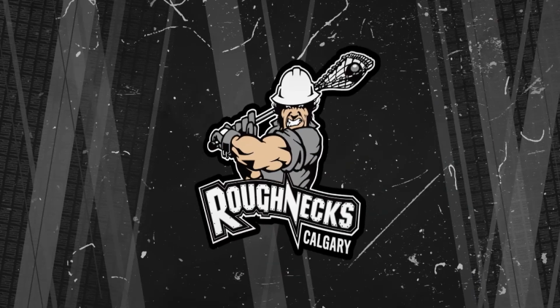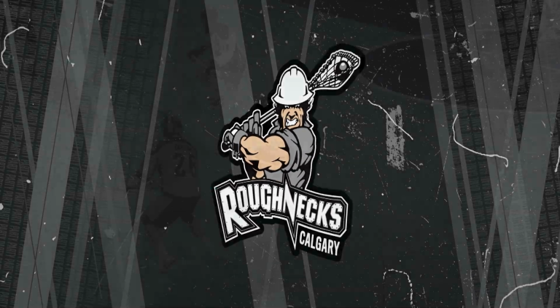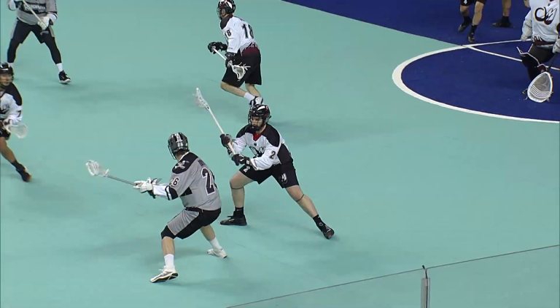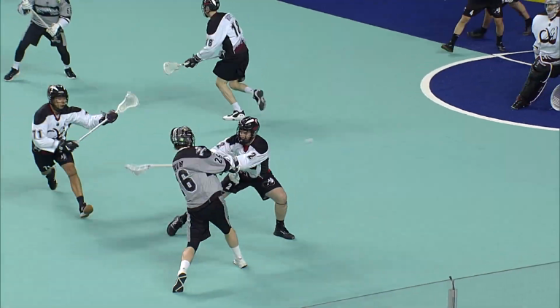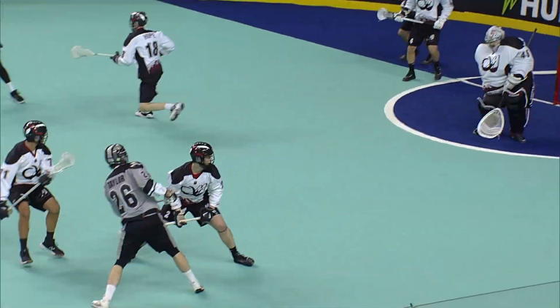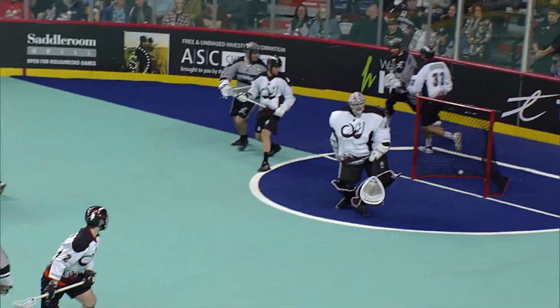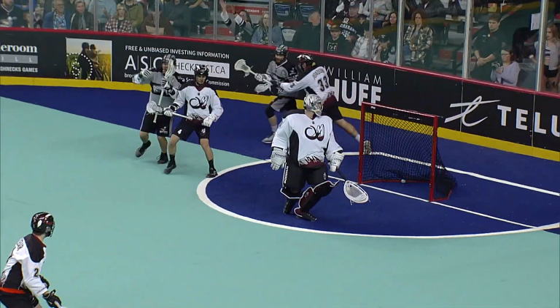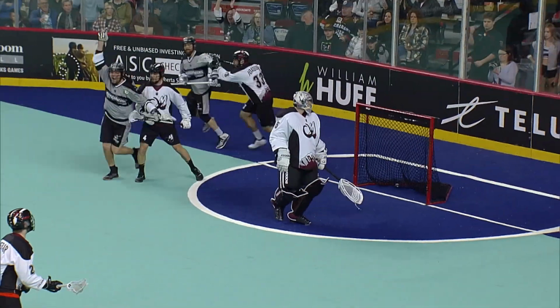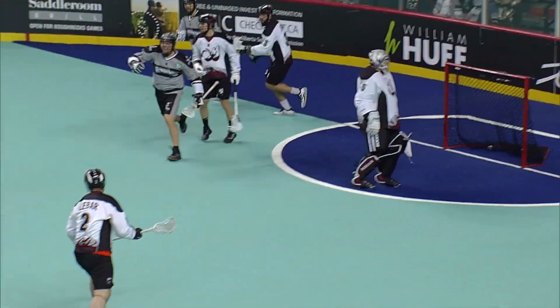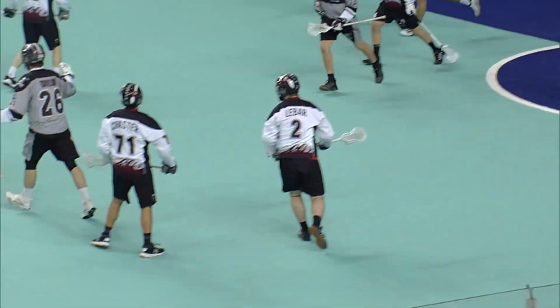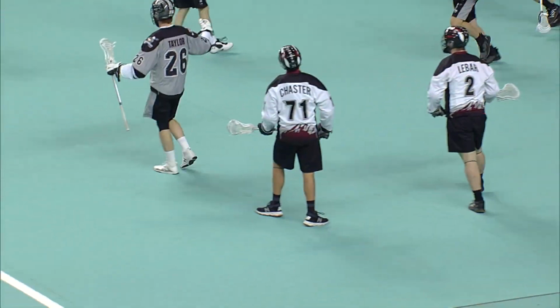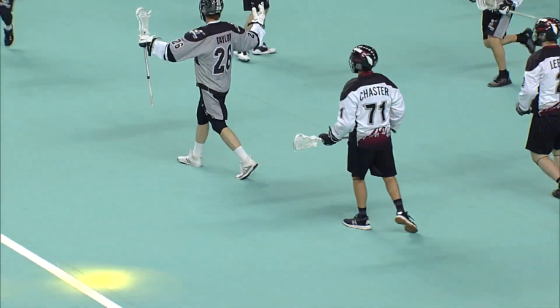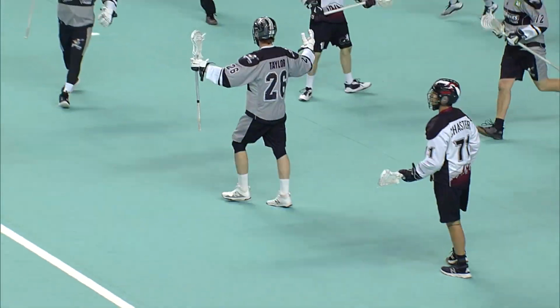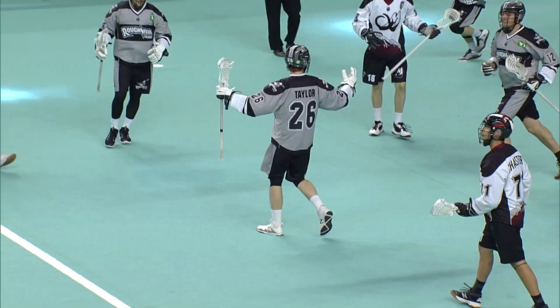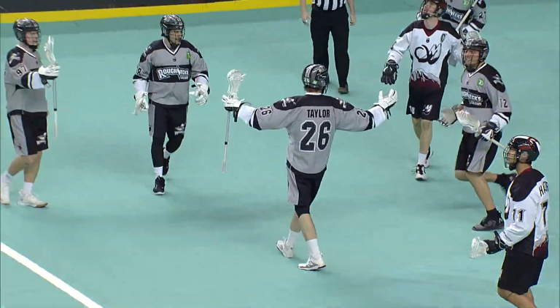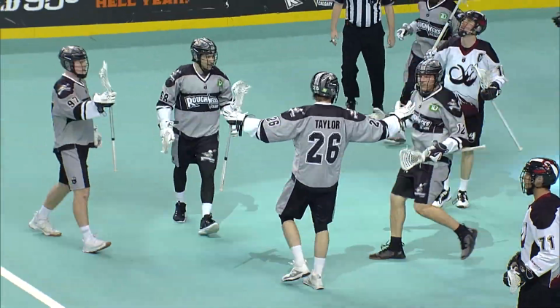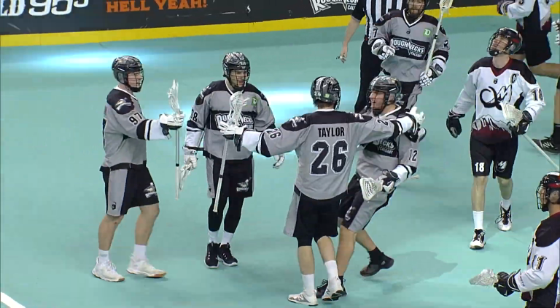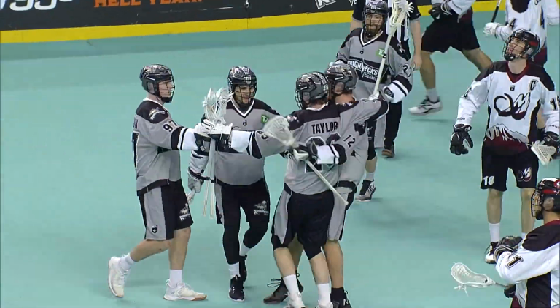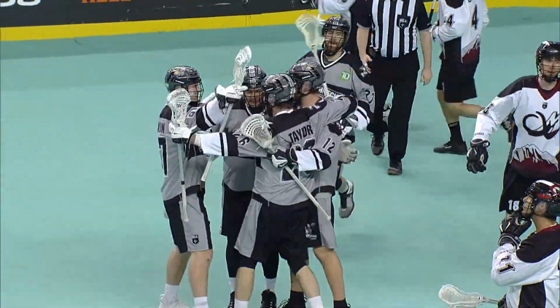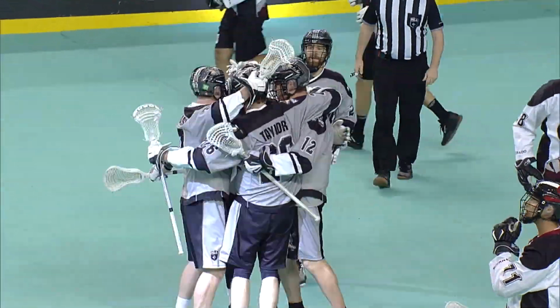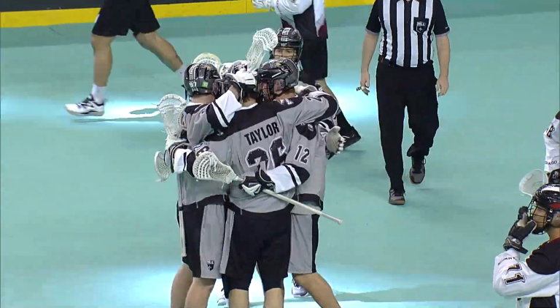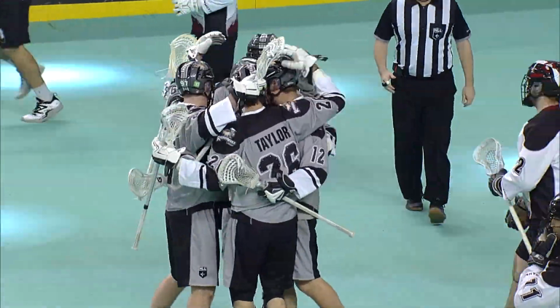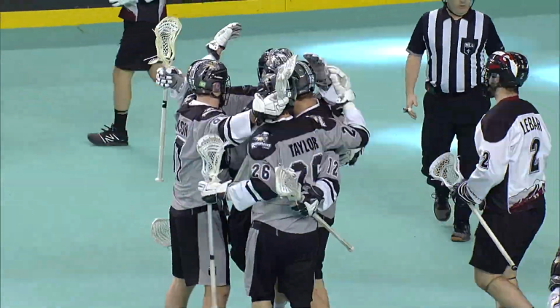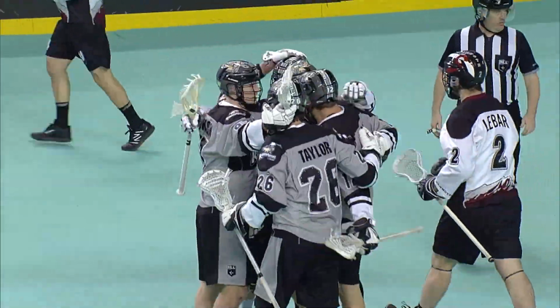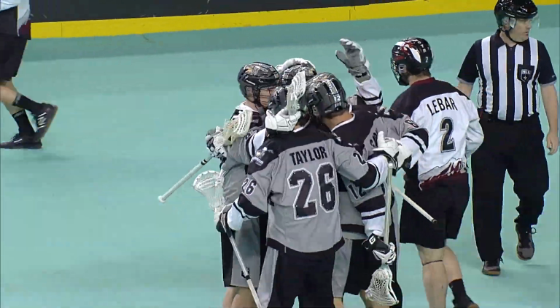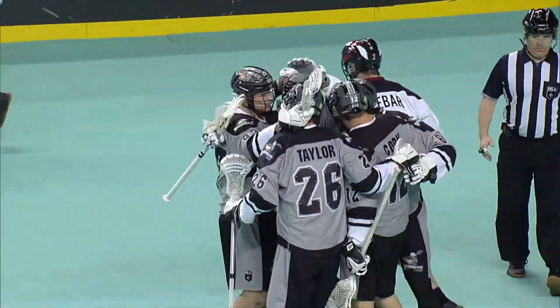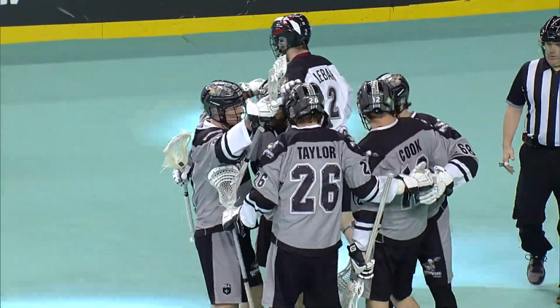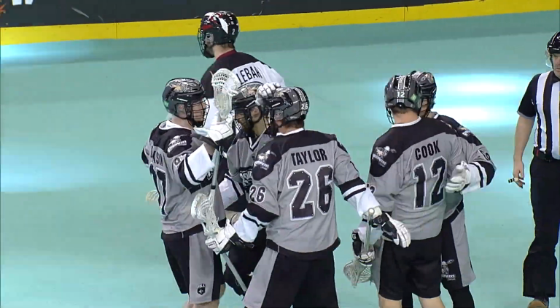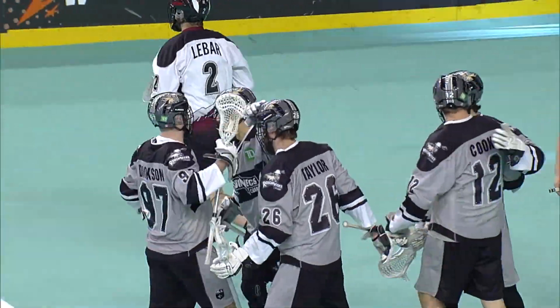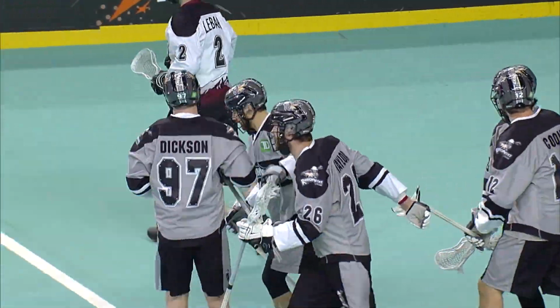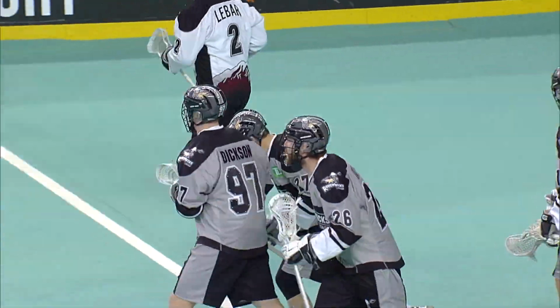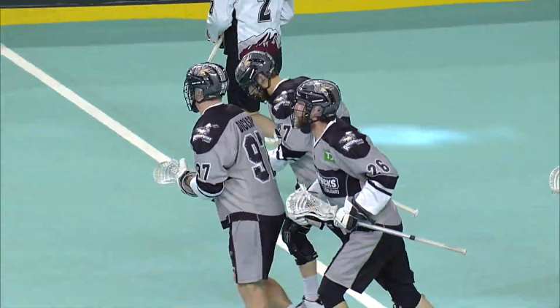That ball just comes to Dan Taylor, shoots and scores! Bit of a lucky bounce as Noel Labar didn't see it go through his wickets.